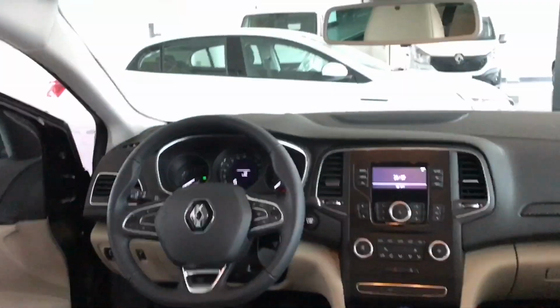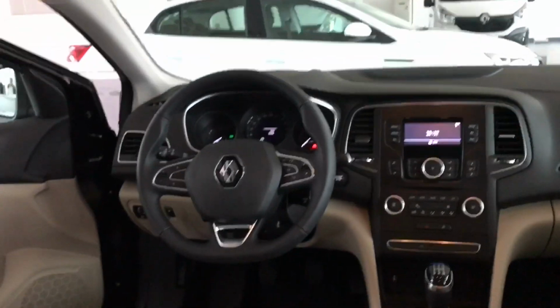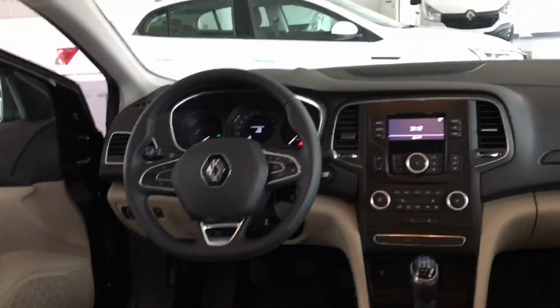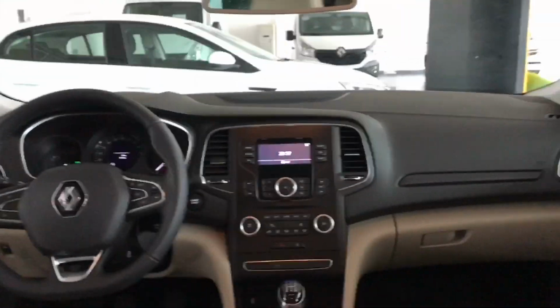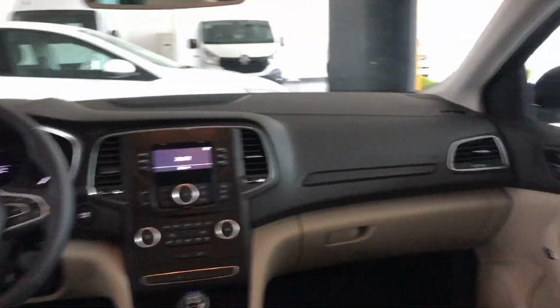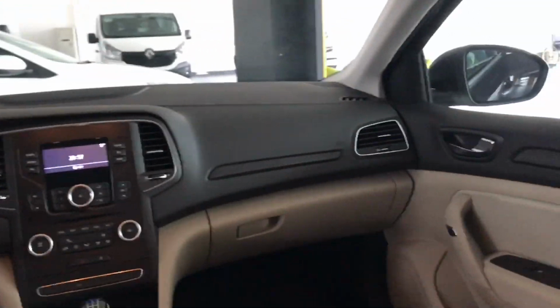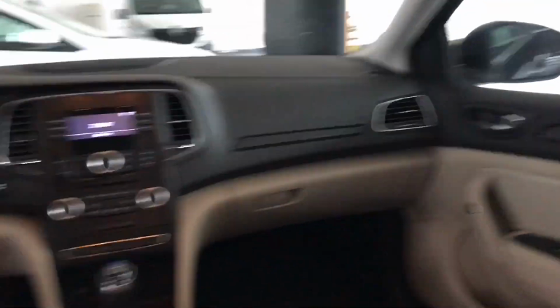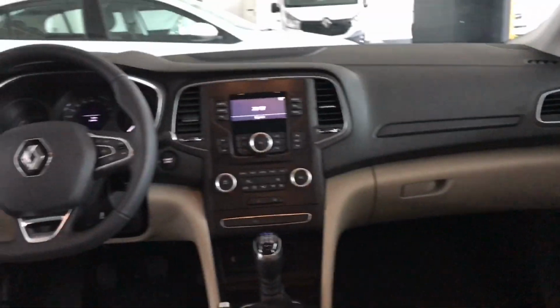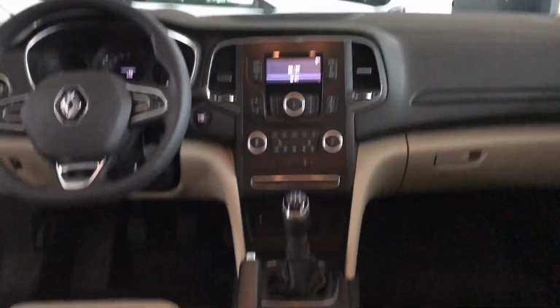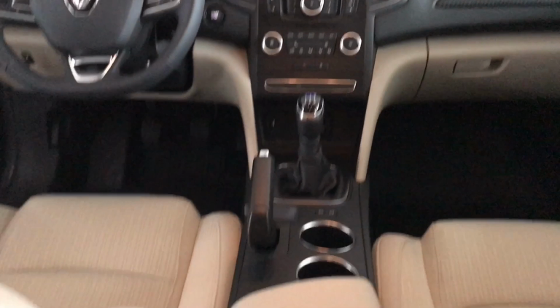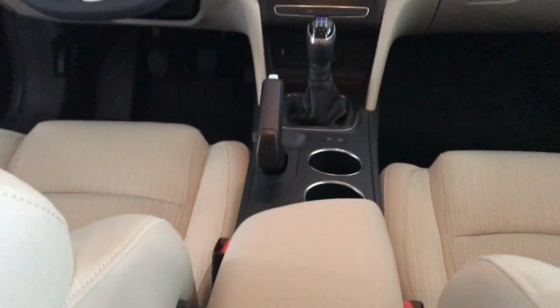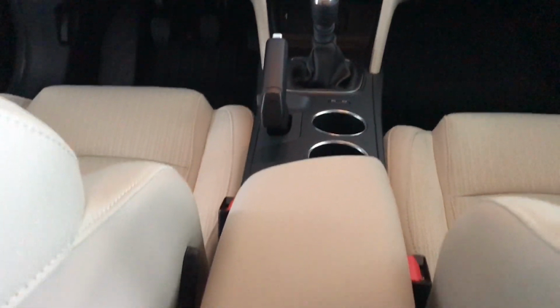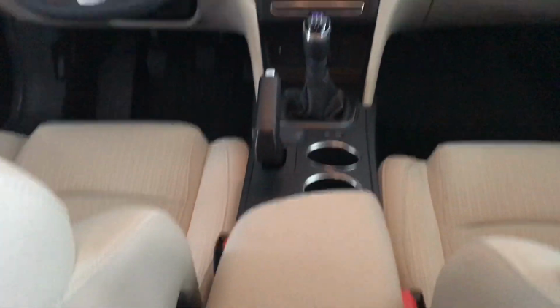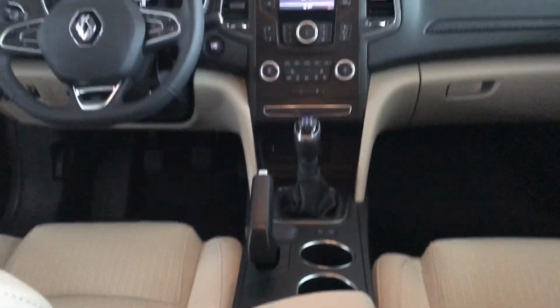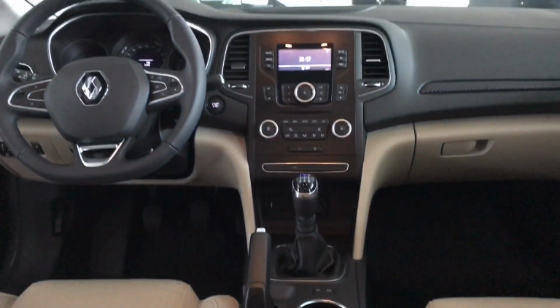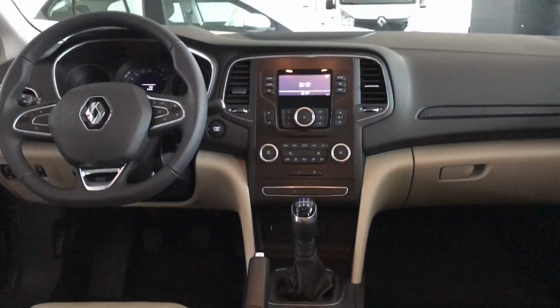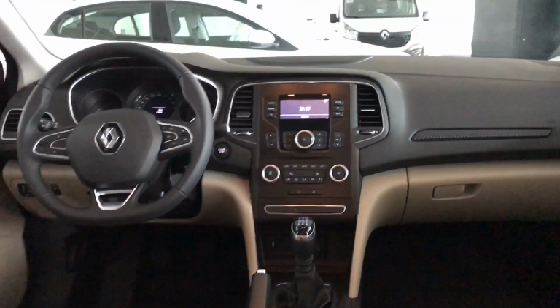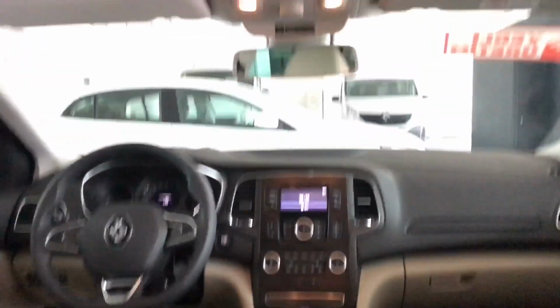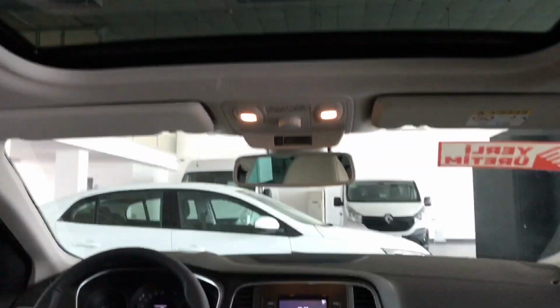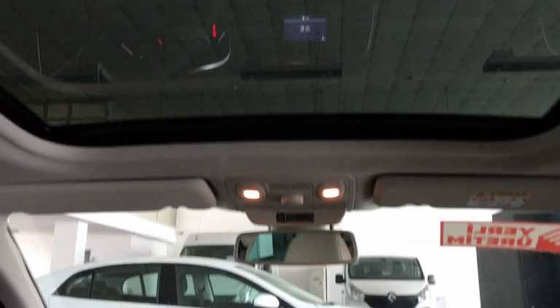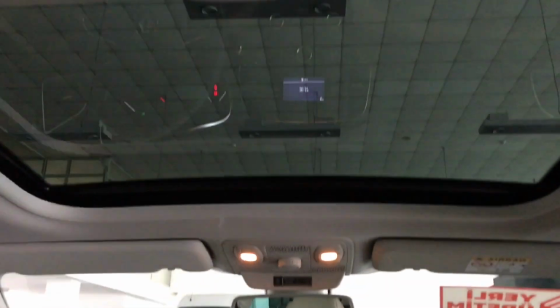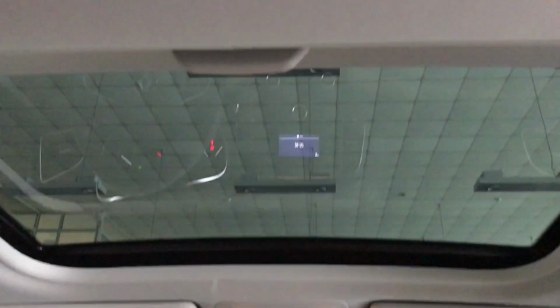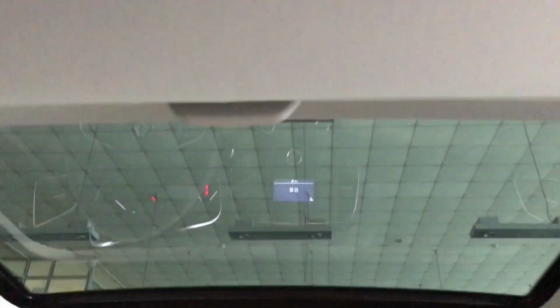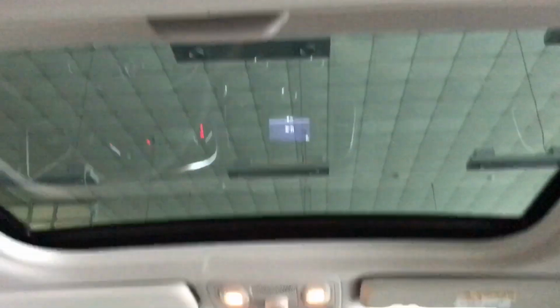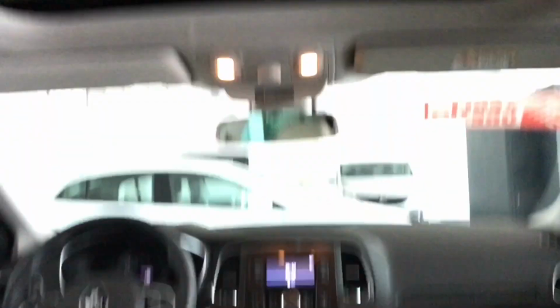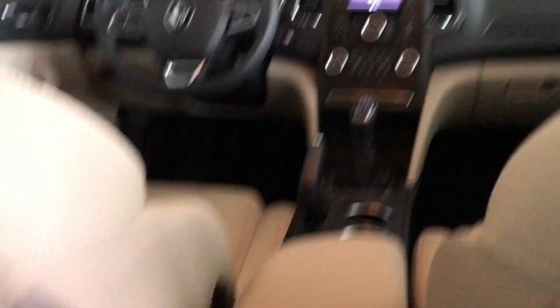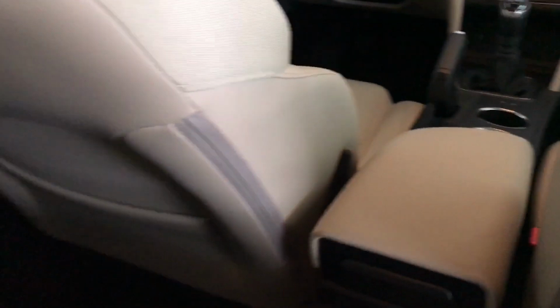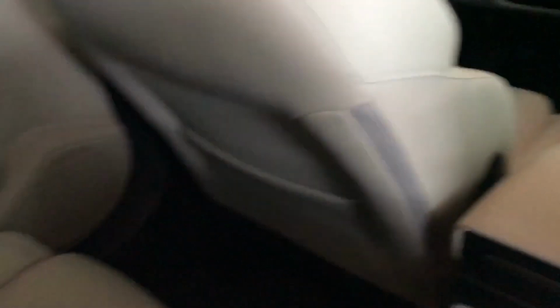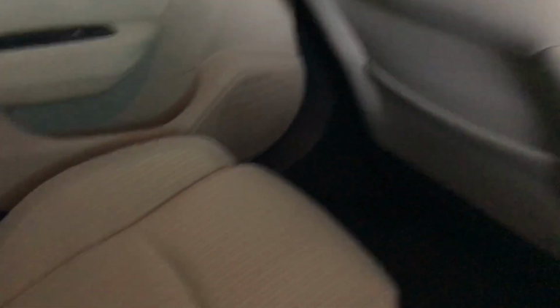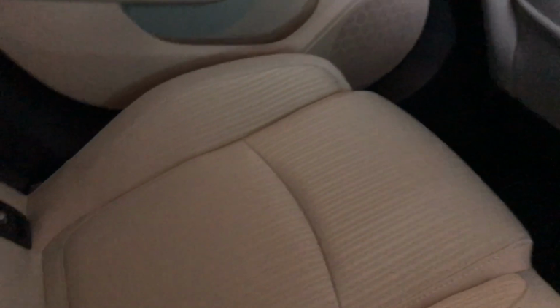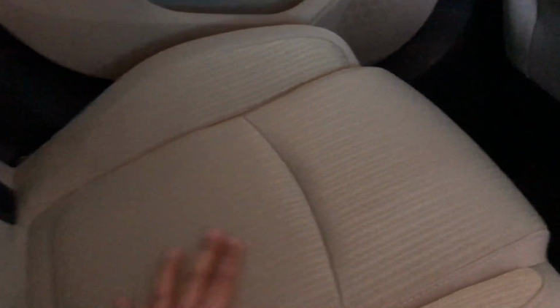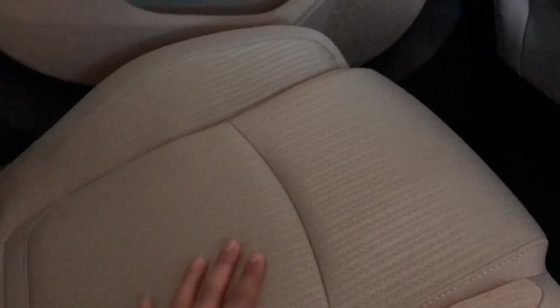Bu fiyat bandında ben içeride 8.7 inçlik multimedya ekranının olmasını da beklerdim. Bence bu küçük bir eksik. Megane bu eksikliğini panoramik cam tavanı ile gideriyor.